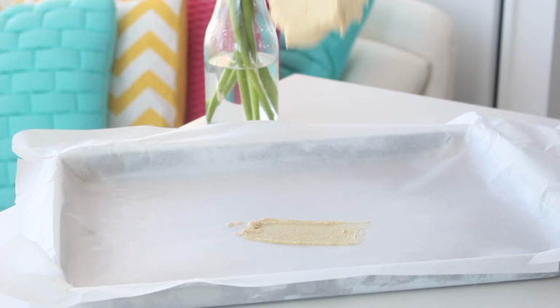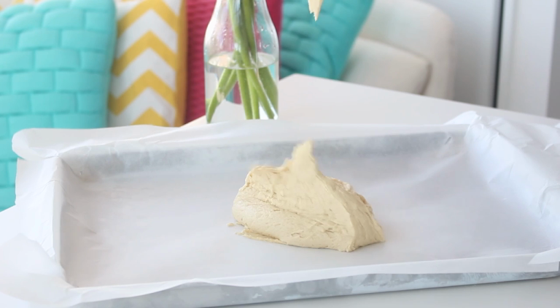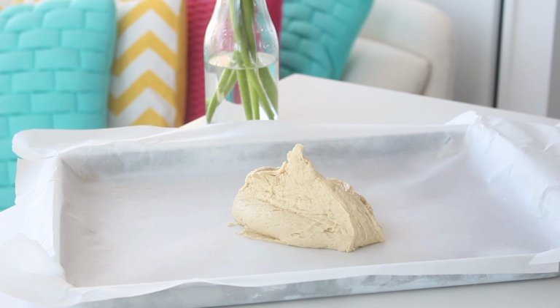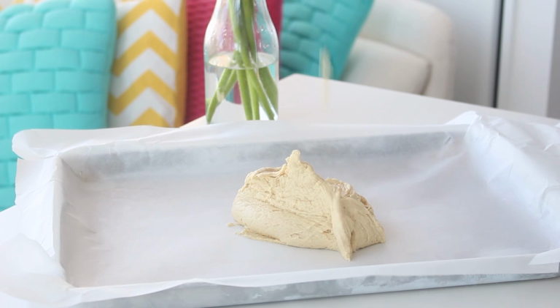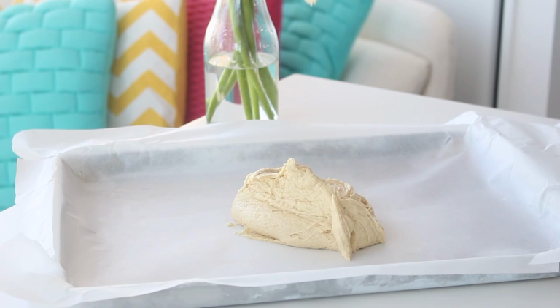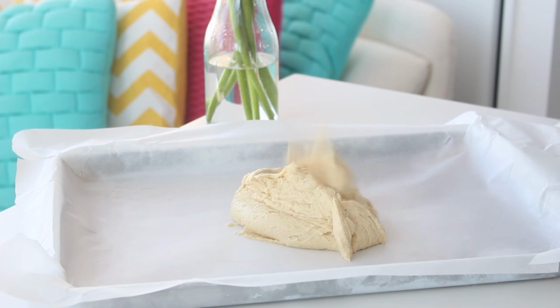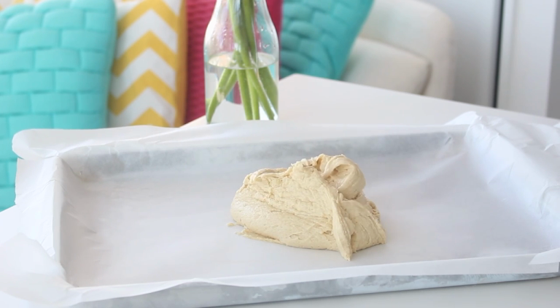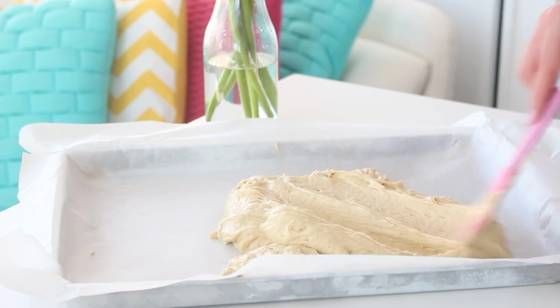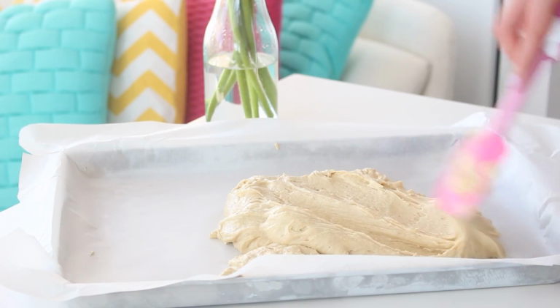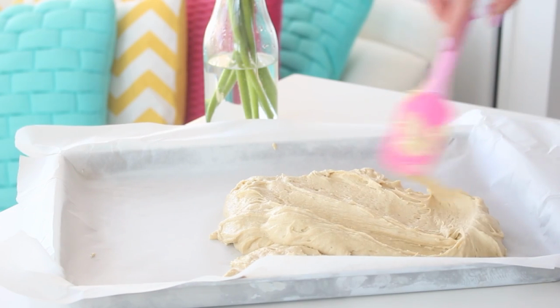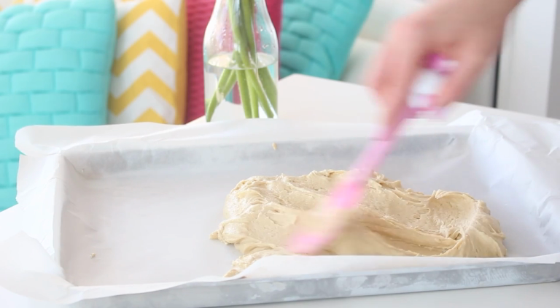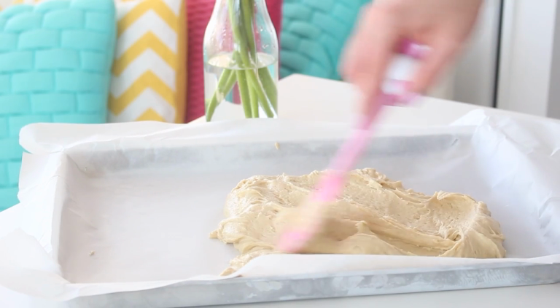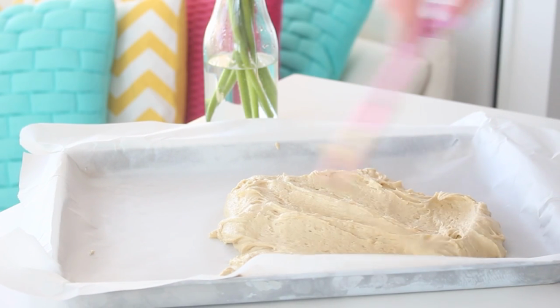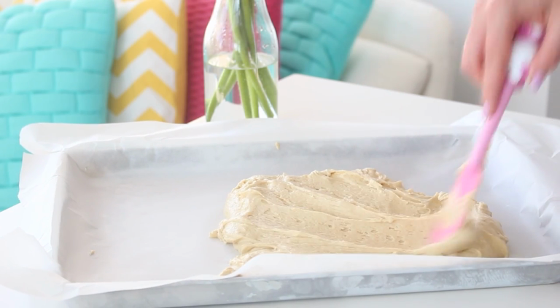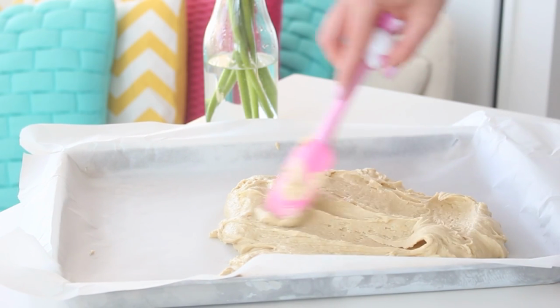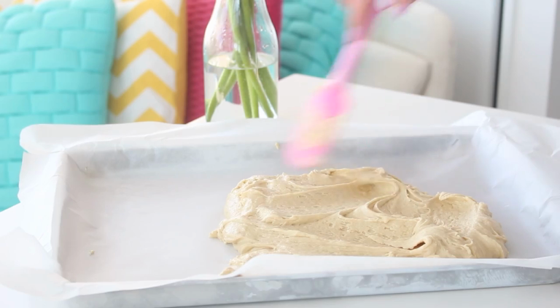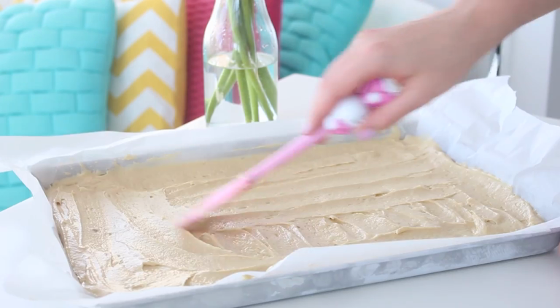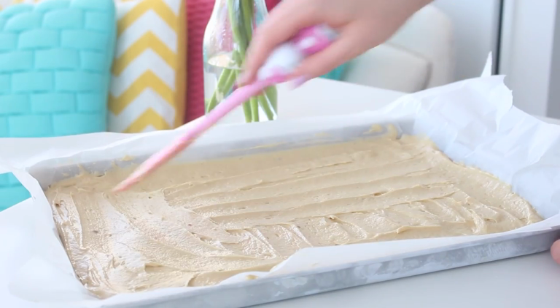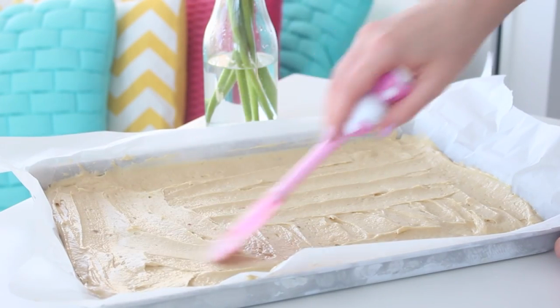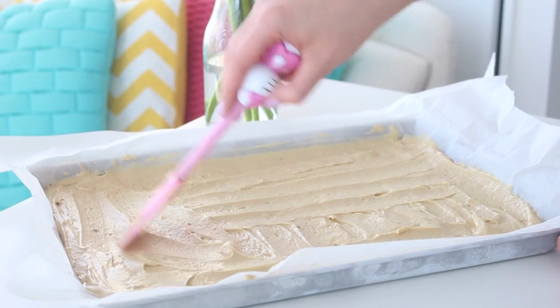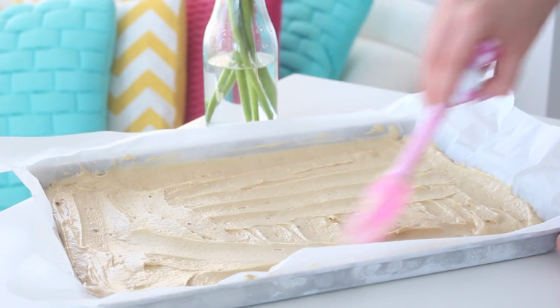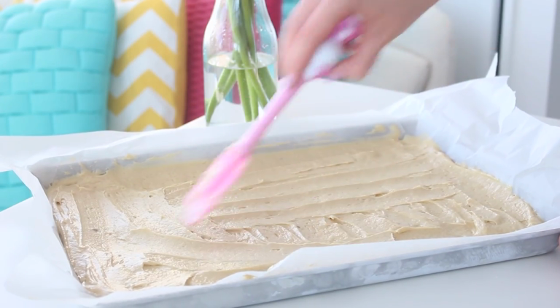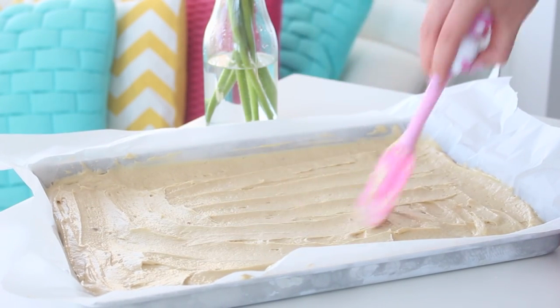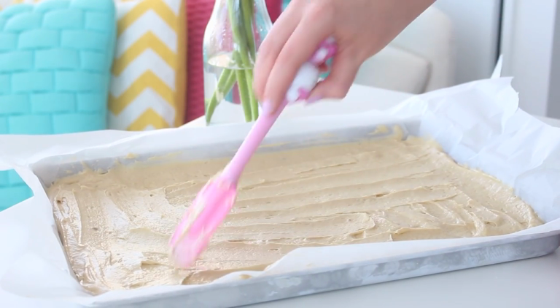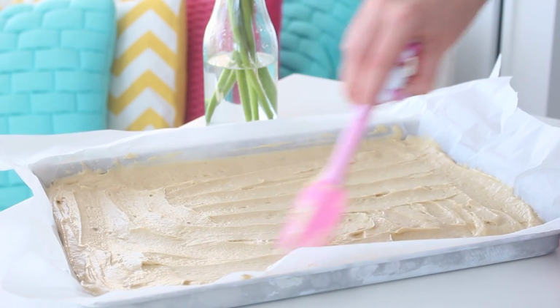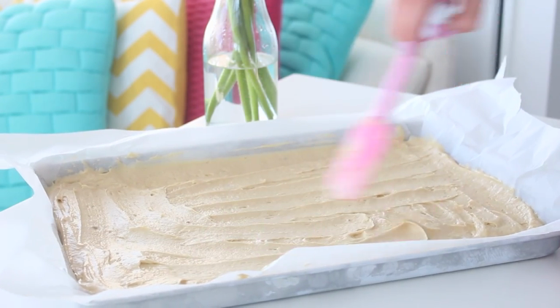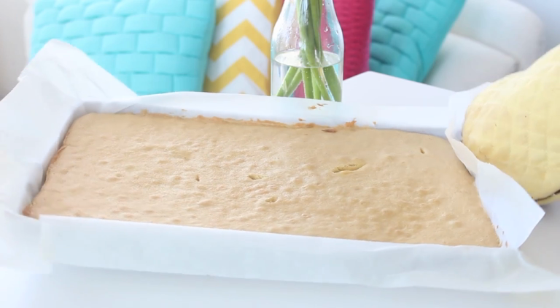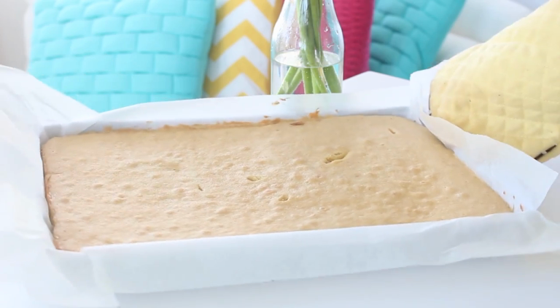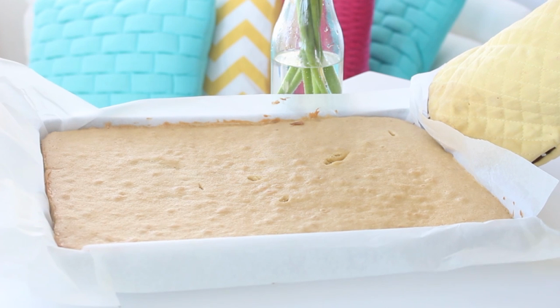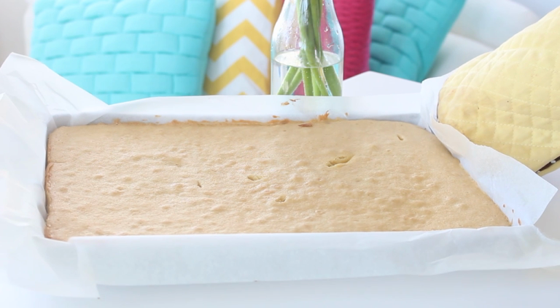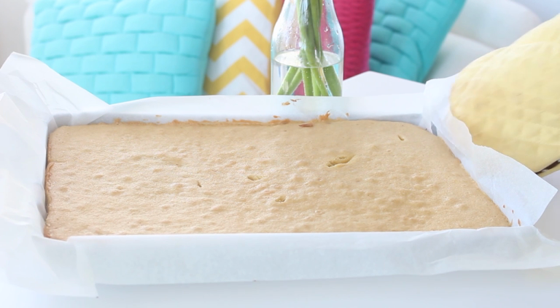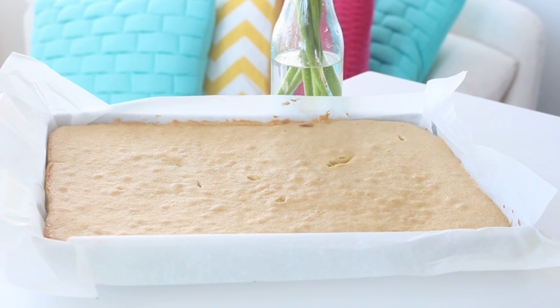Then pour the batter into a jelly roll pan lined with parchment paper and bake at 325 degrees Fahrenheit for 30 minutes. Cool in the pan for 10 minutes, then transfer to a wire rack and cool completely.